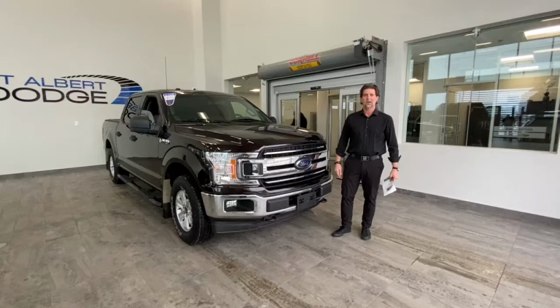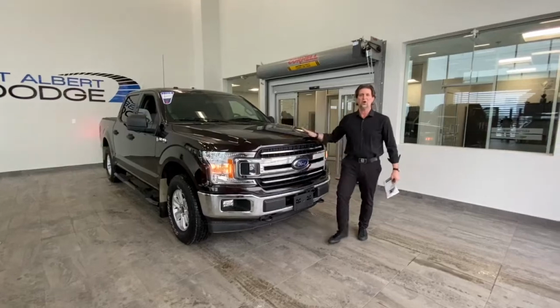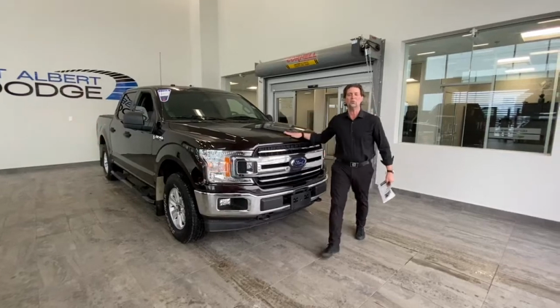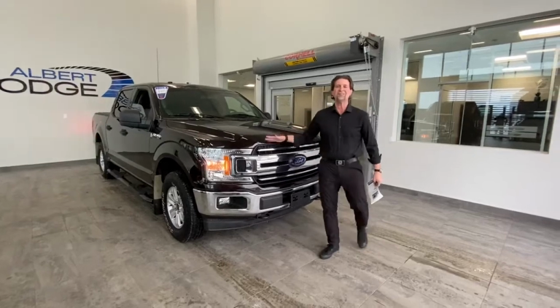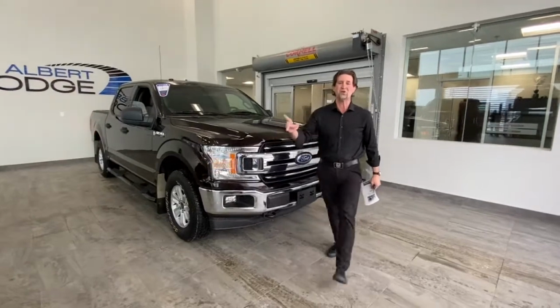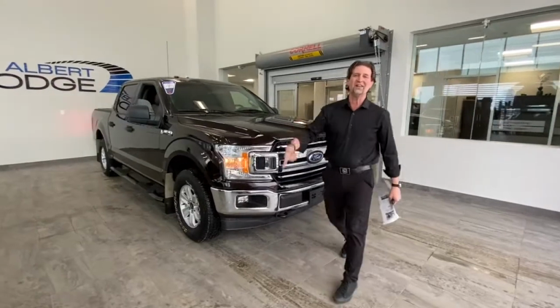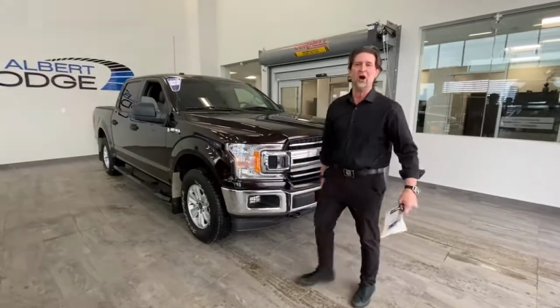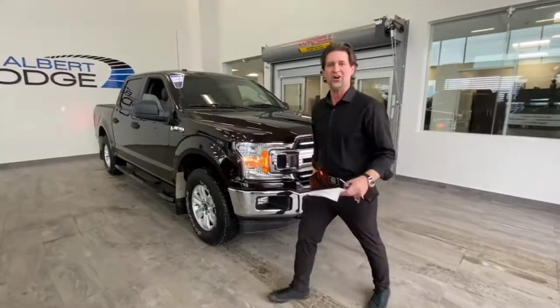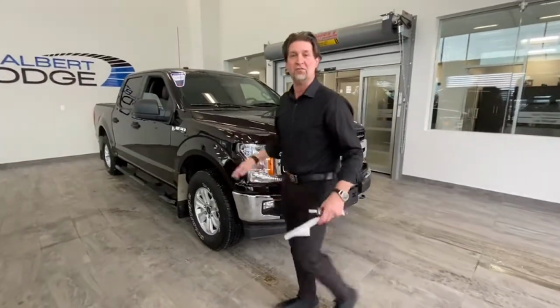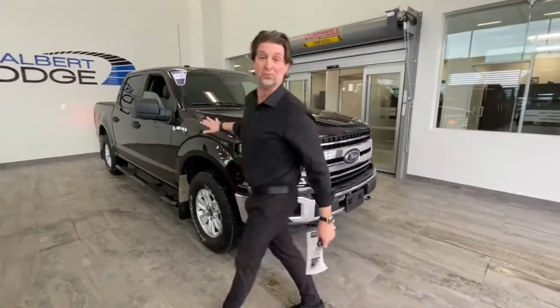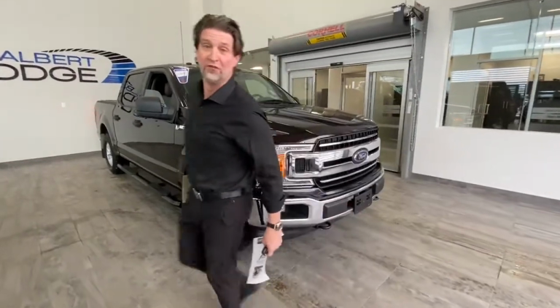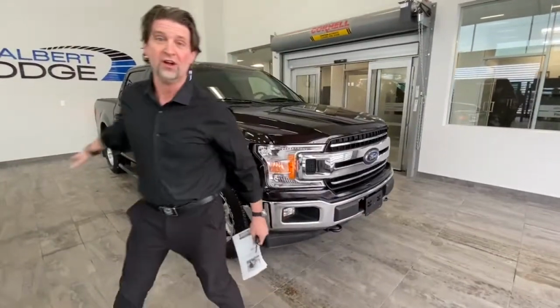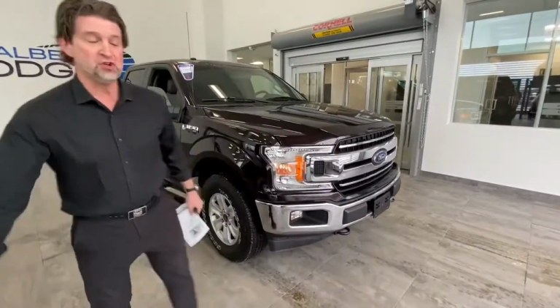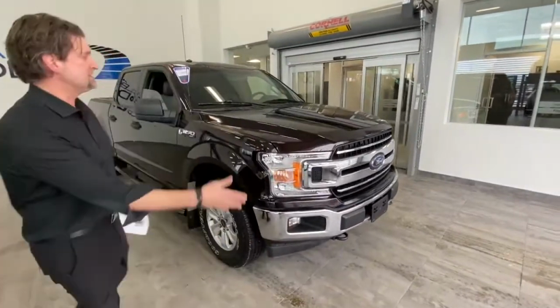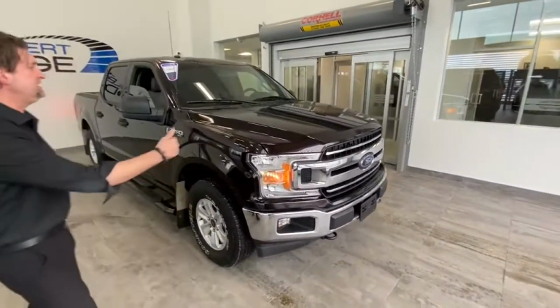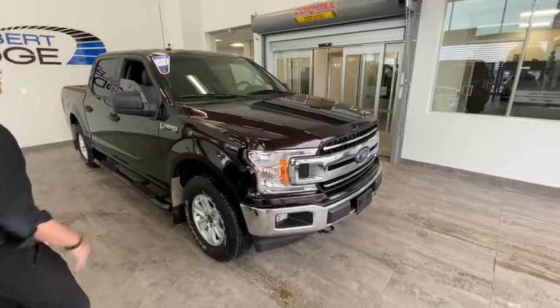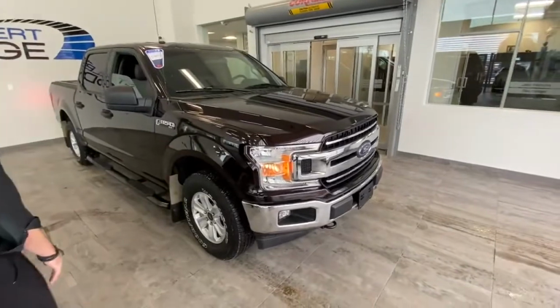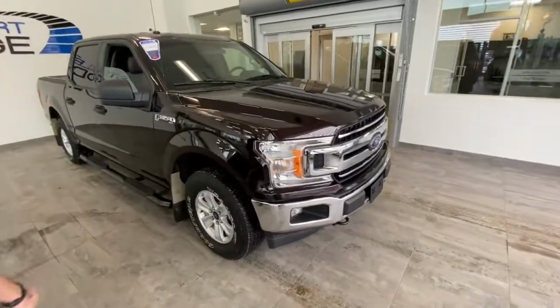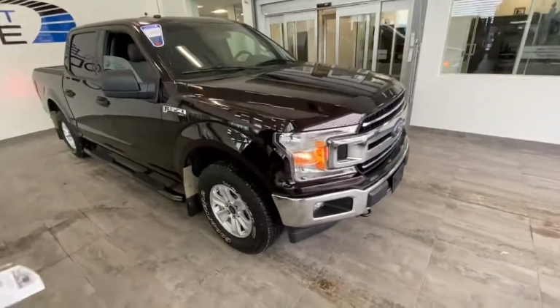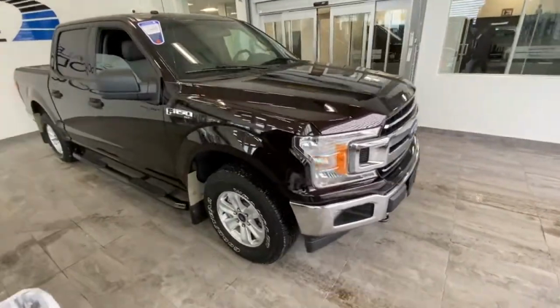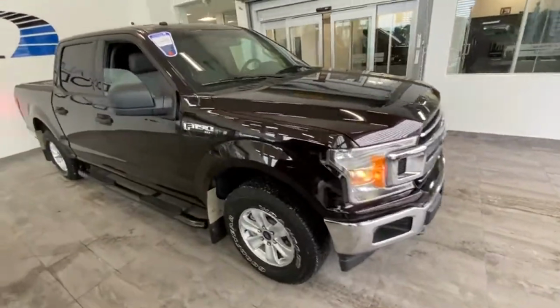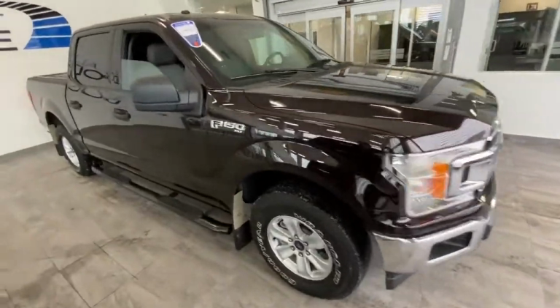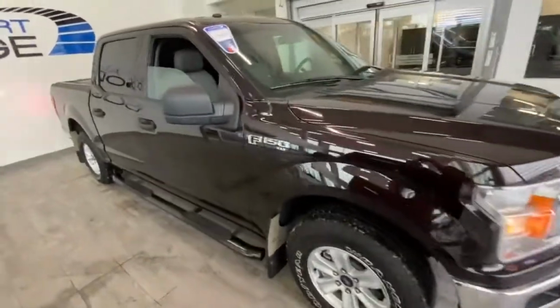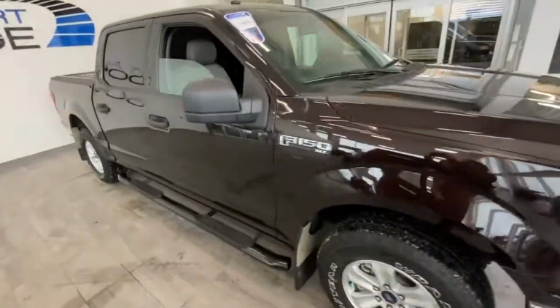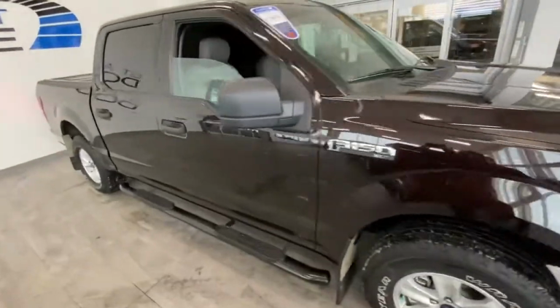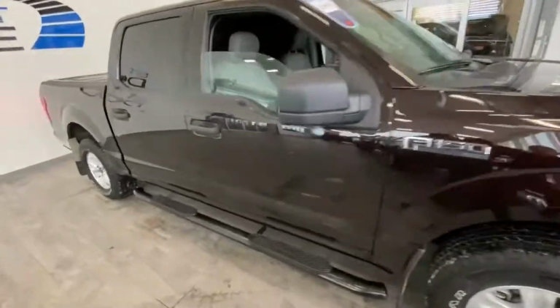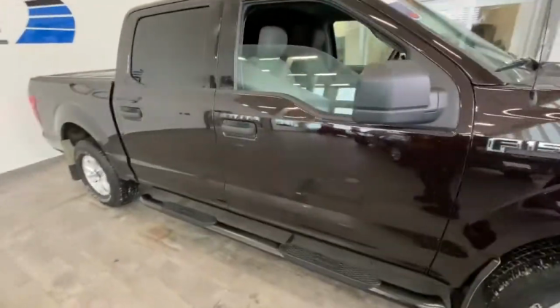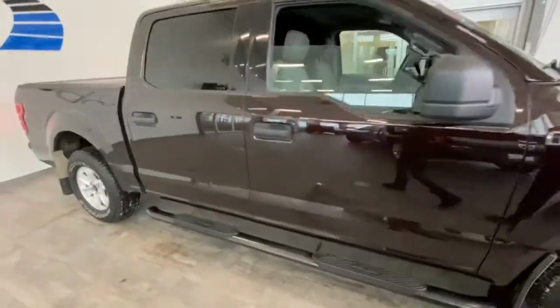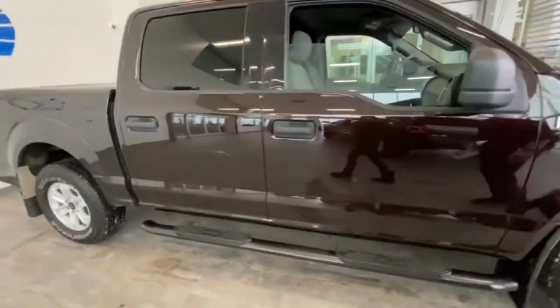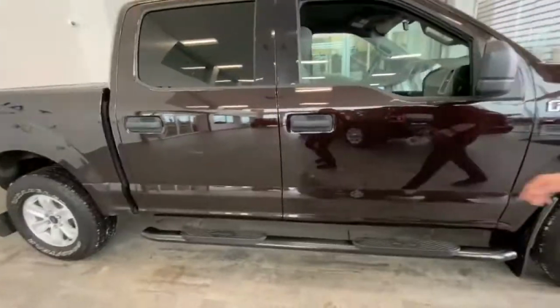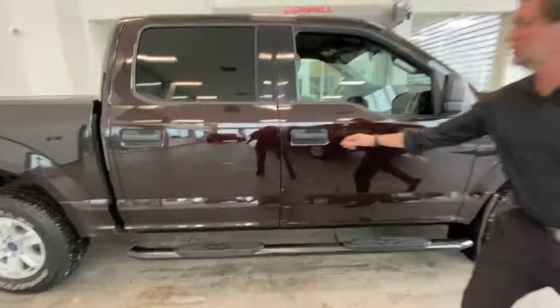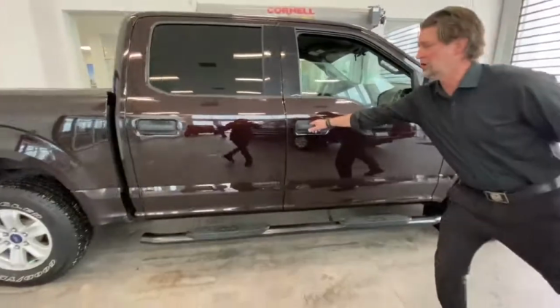Hey everyone, welcome to your active showroom here at St. Albert Dodge. I have this beautiful 2018 Ford F-150 XLT, only 56,000 kilometers on it — a beautiful vehicle we got in trade.